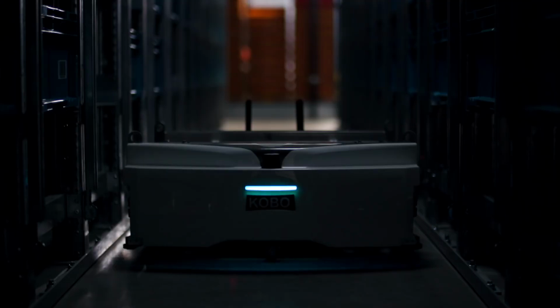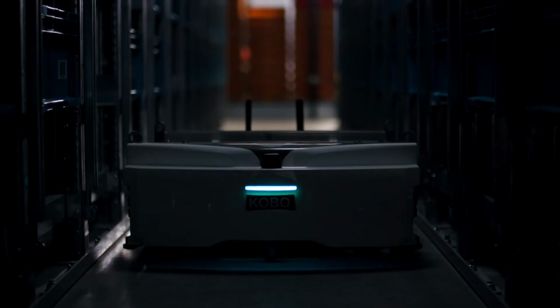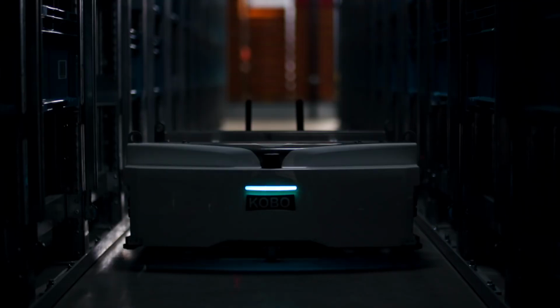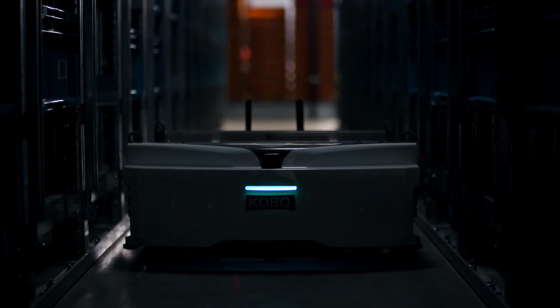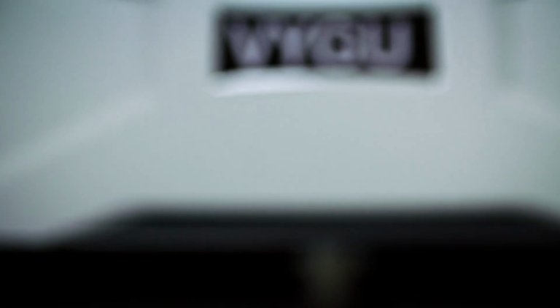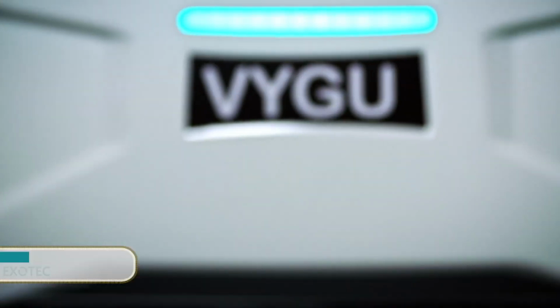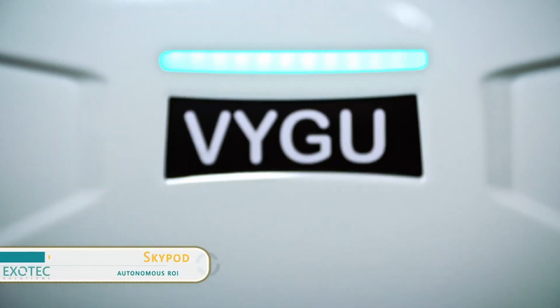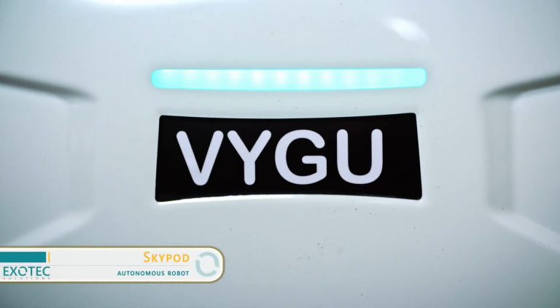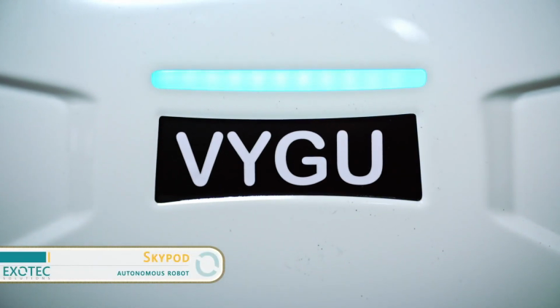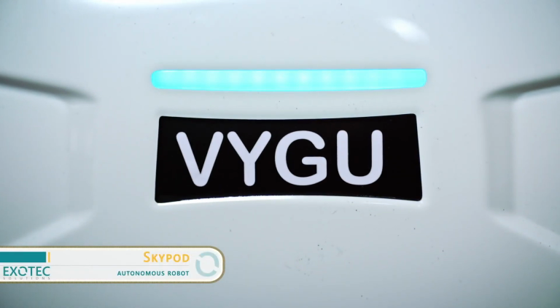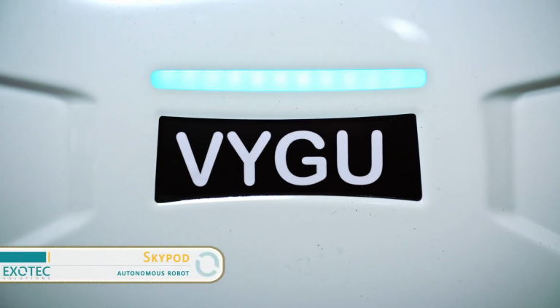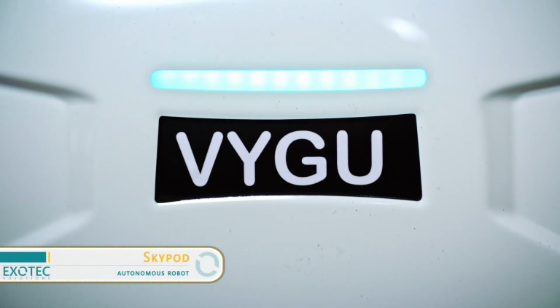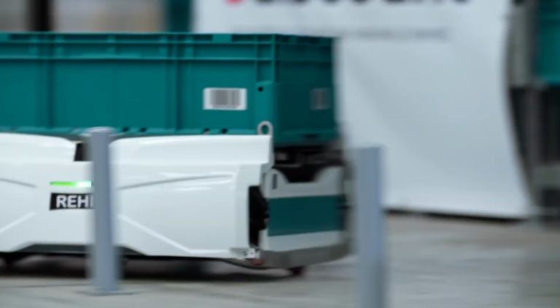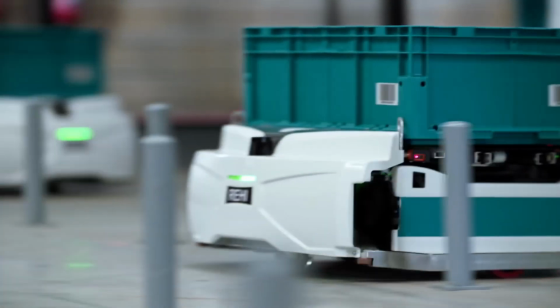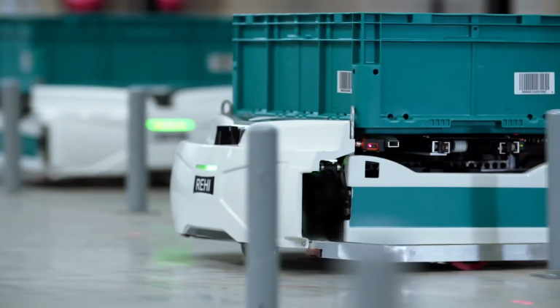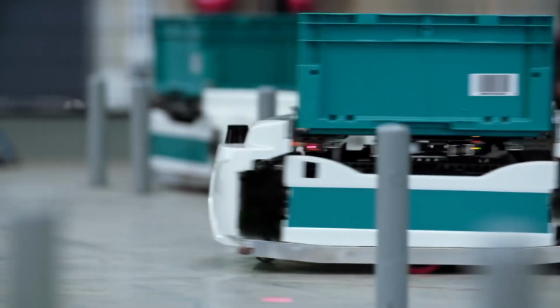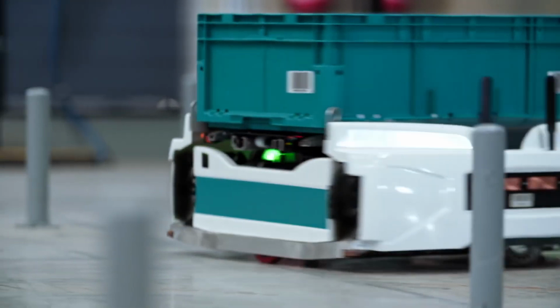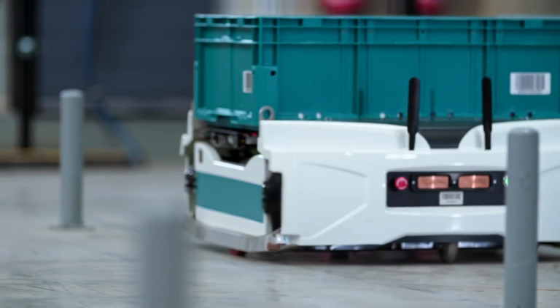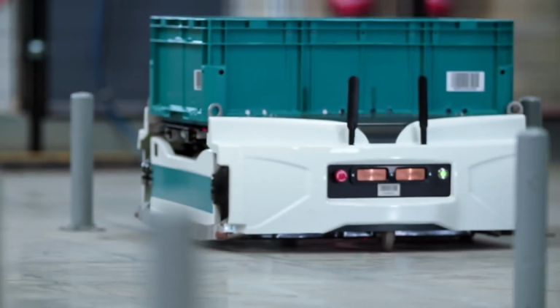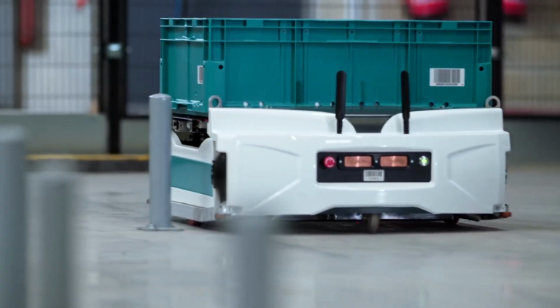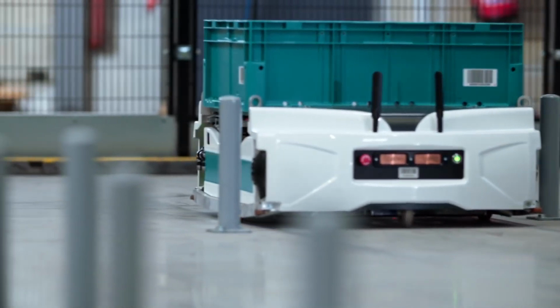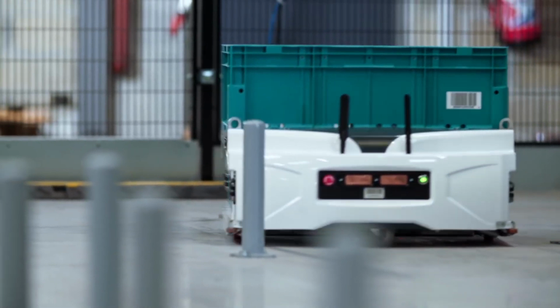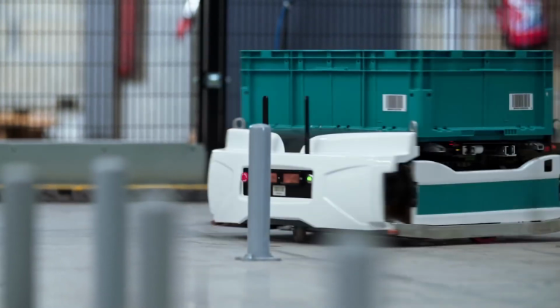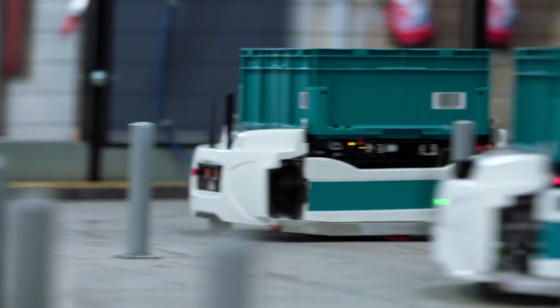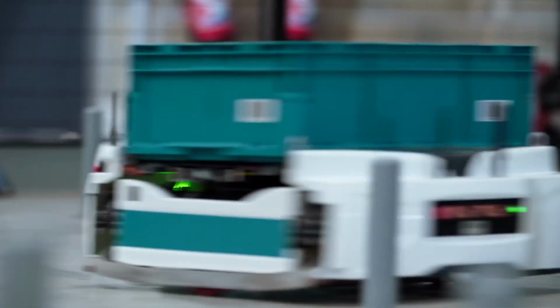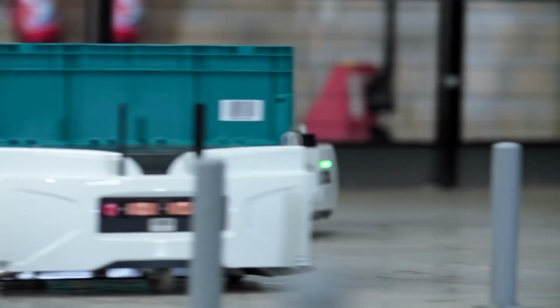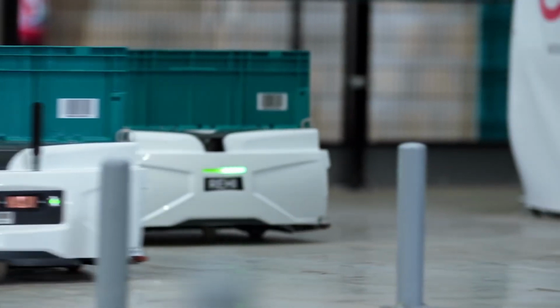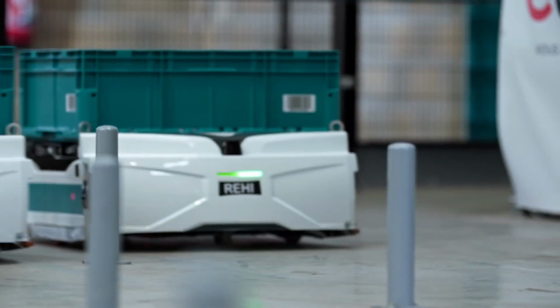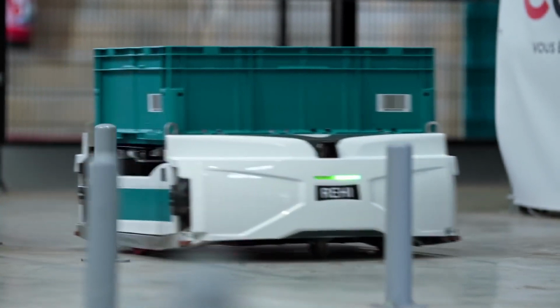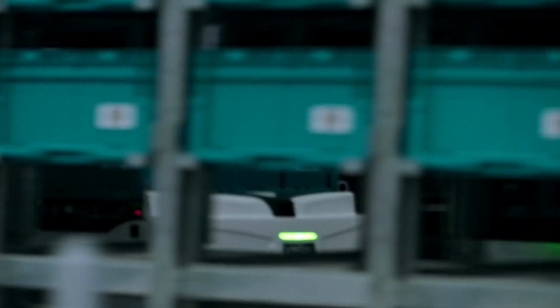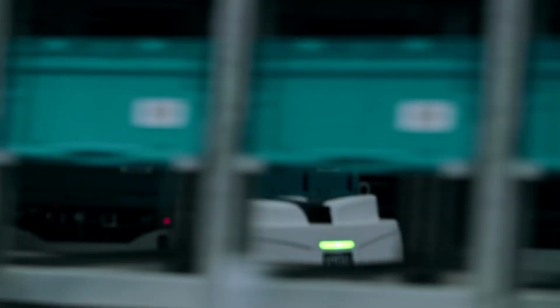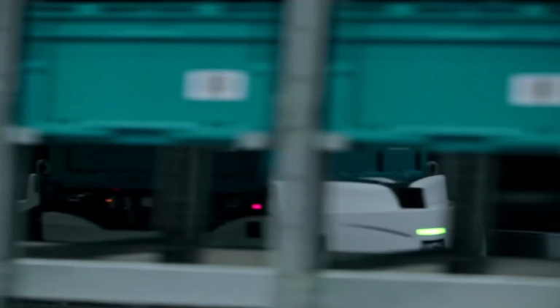The SkyPod is an autonomous, high-performance order preparation robot. It can move 30kg bins anywhere within the storage thanks to its laser scanner navigation.